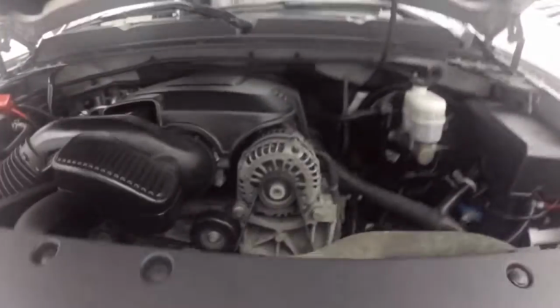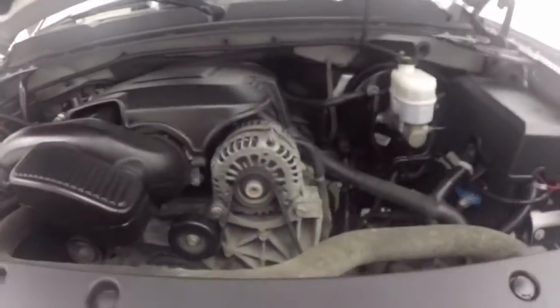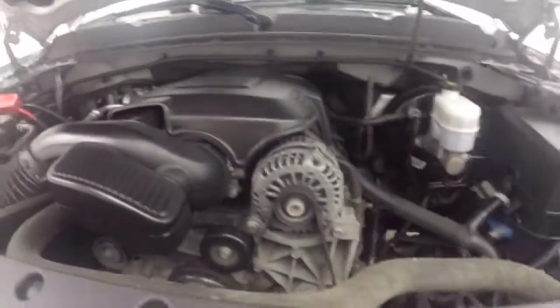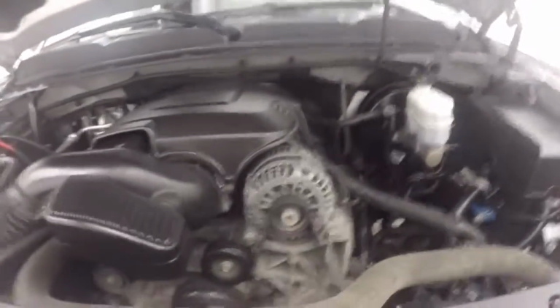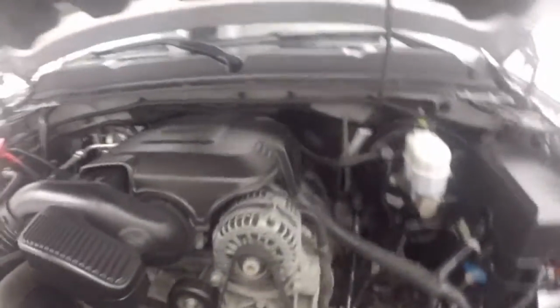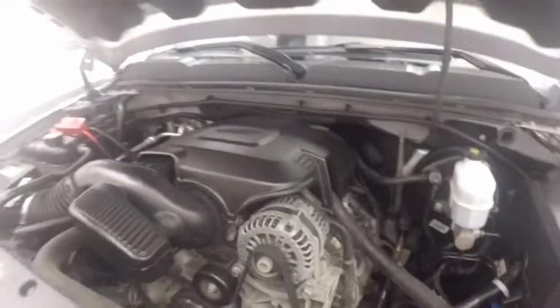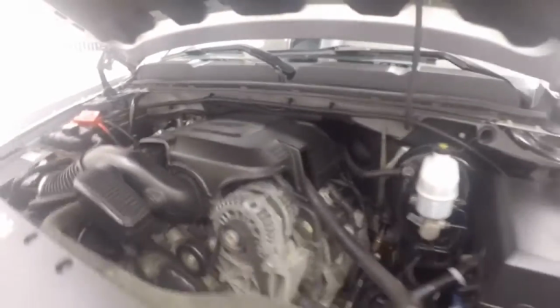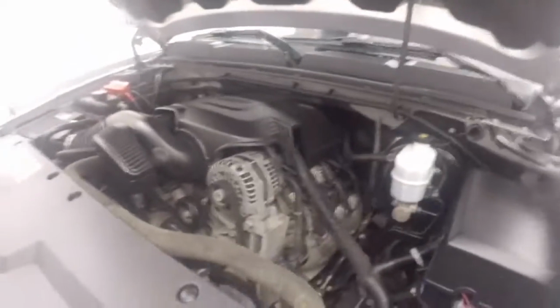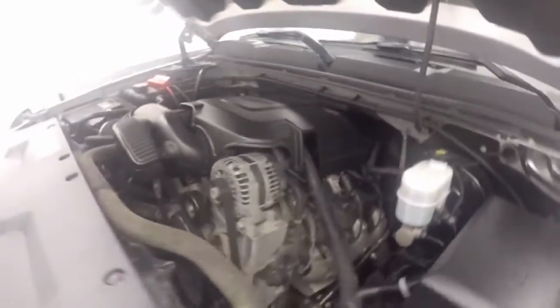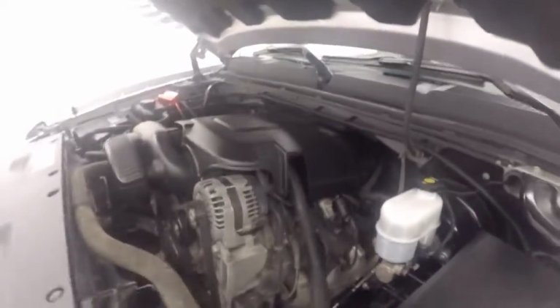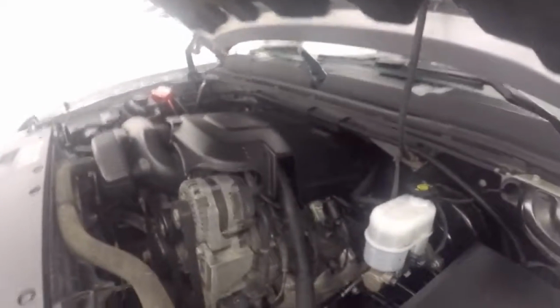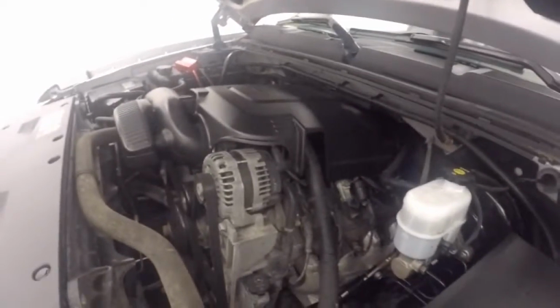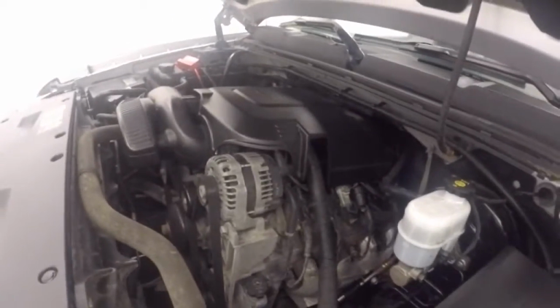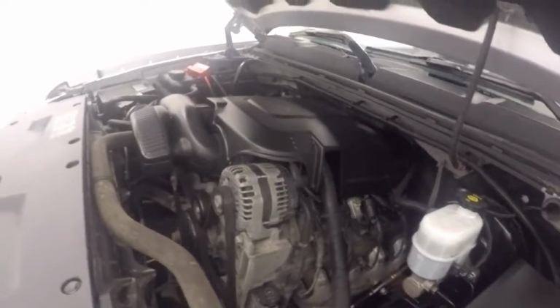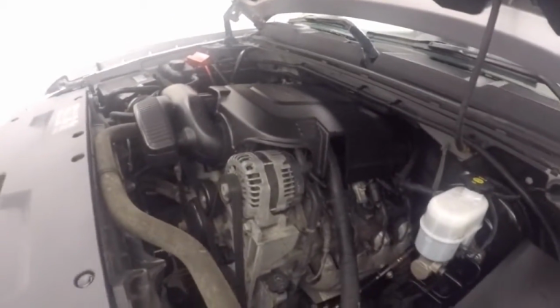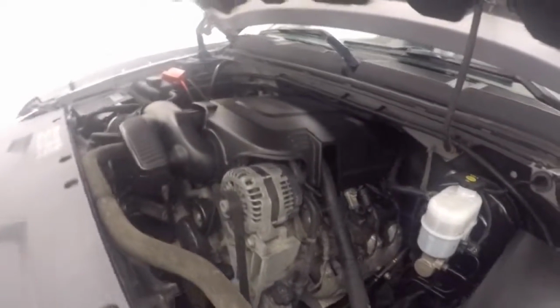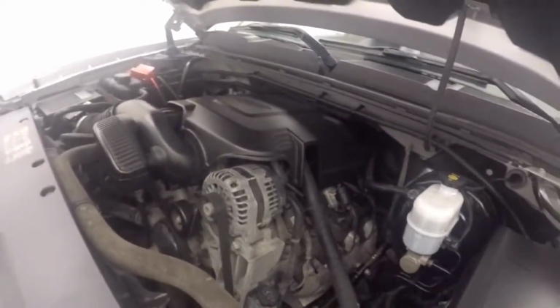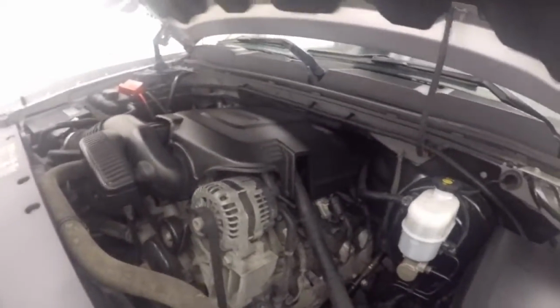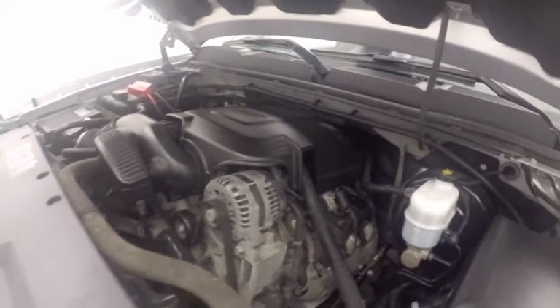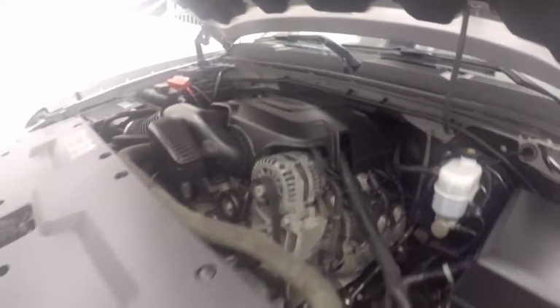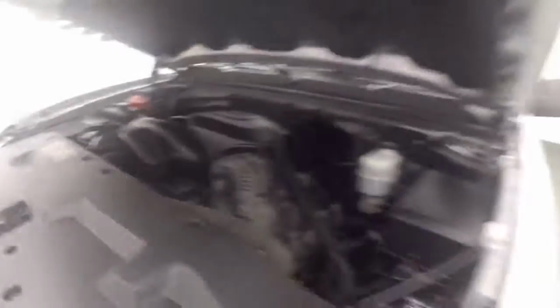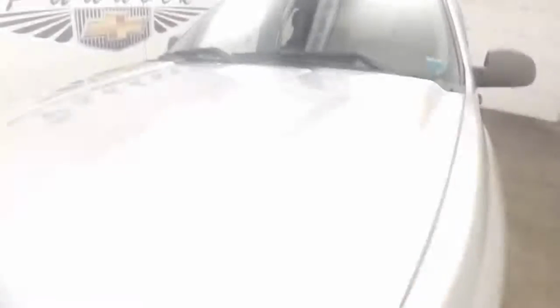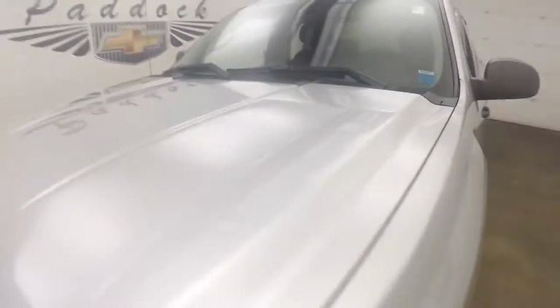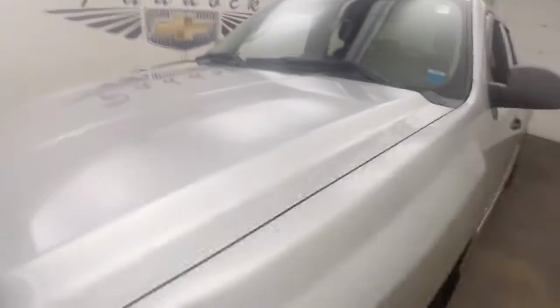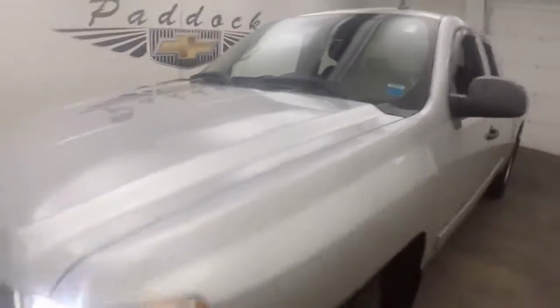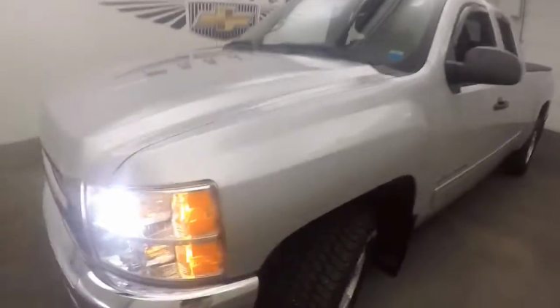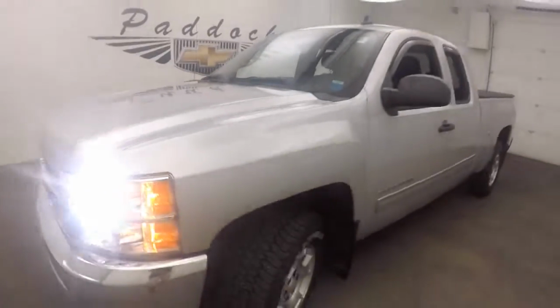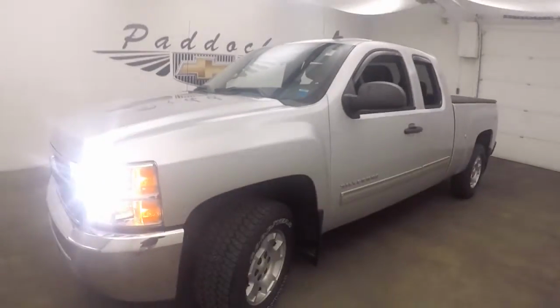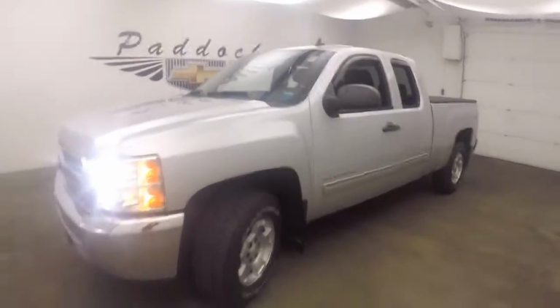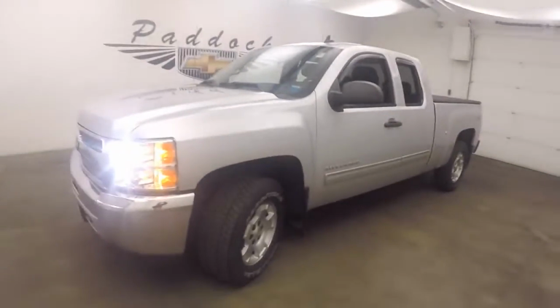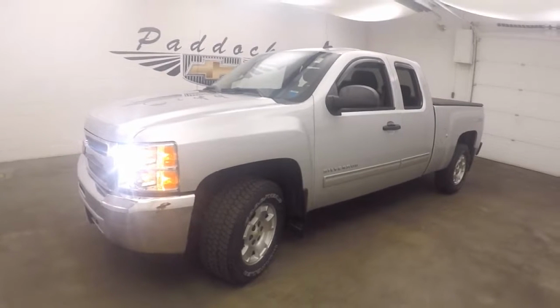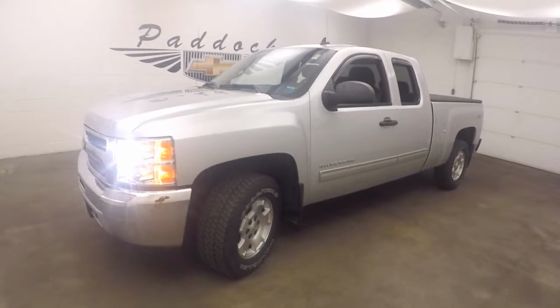And under the hood, your 5.3 liter Vortex V8, nice and strong, plenty of power, and easy on gas. 2013 Chevy Silverado.